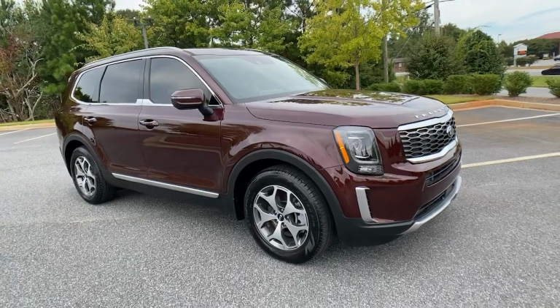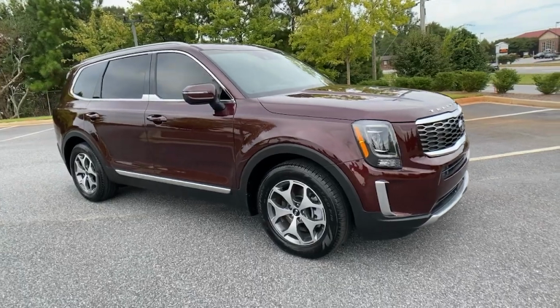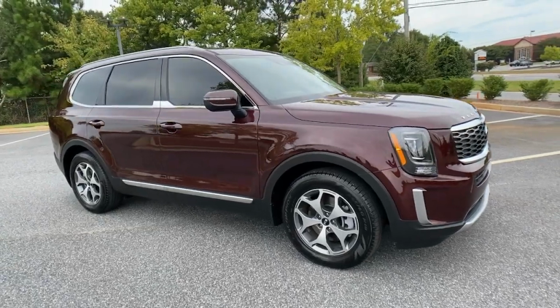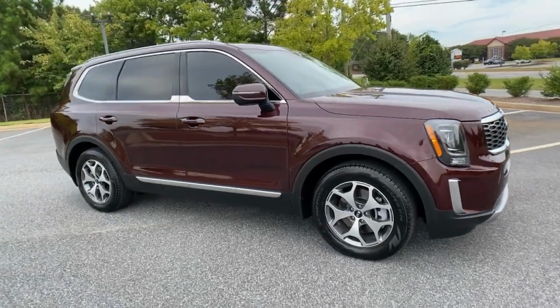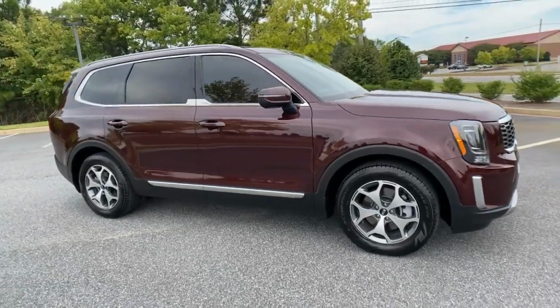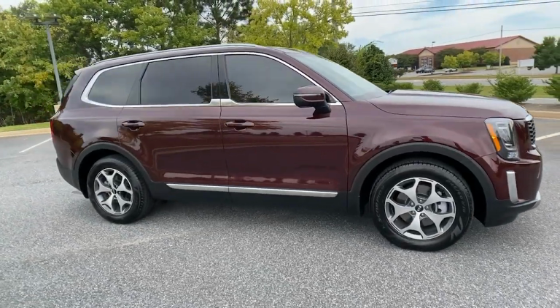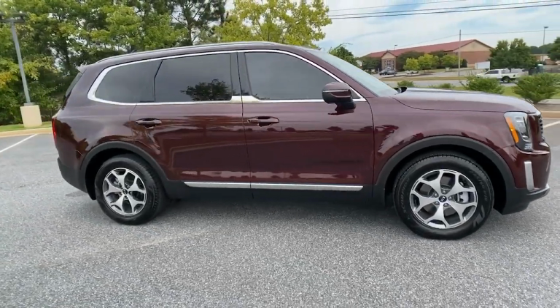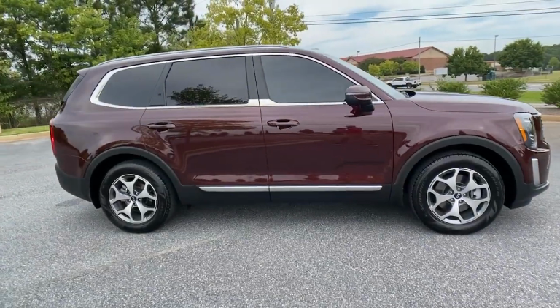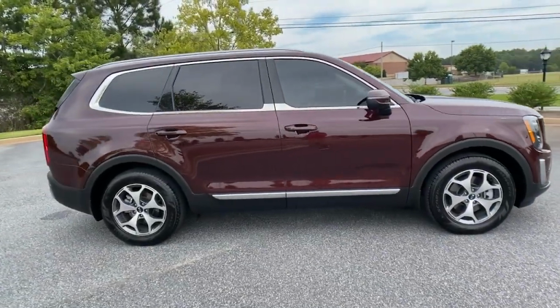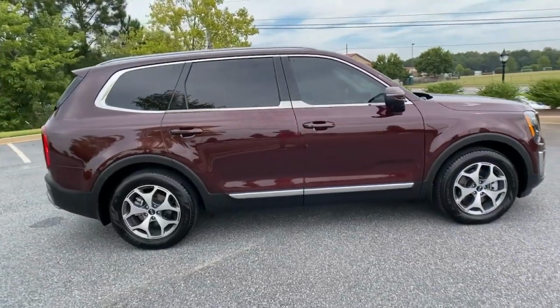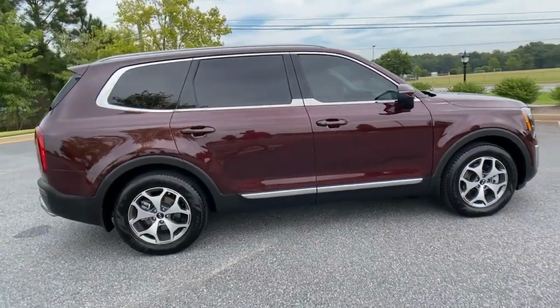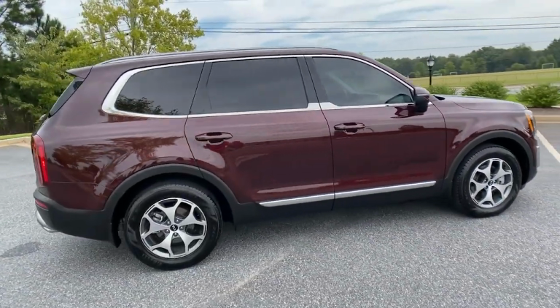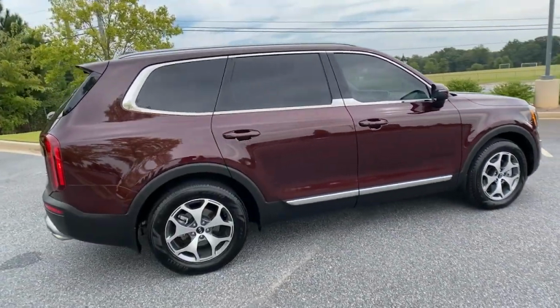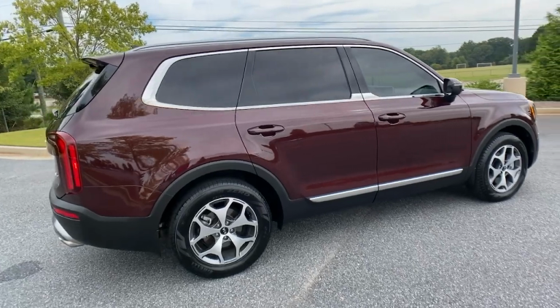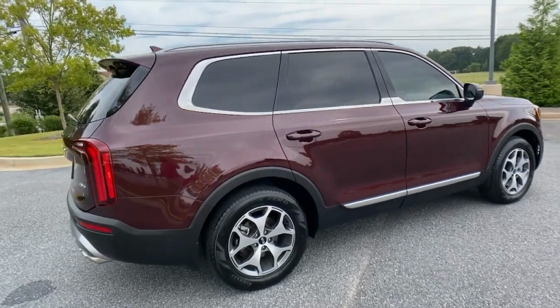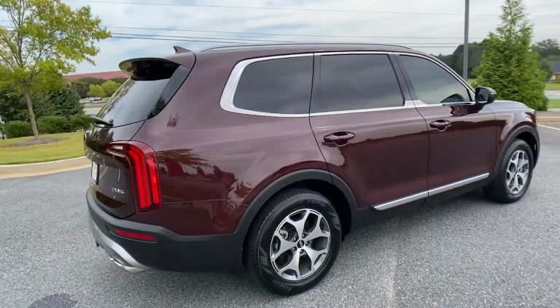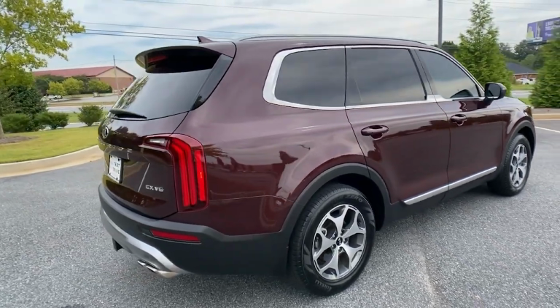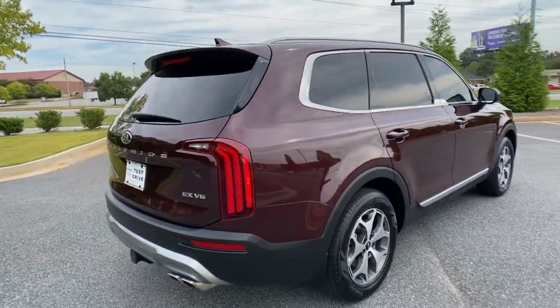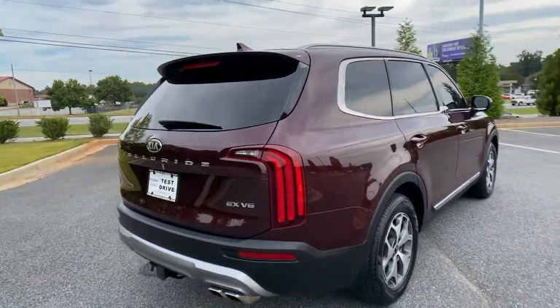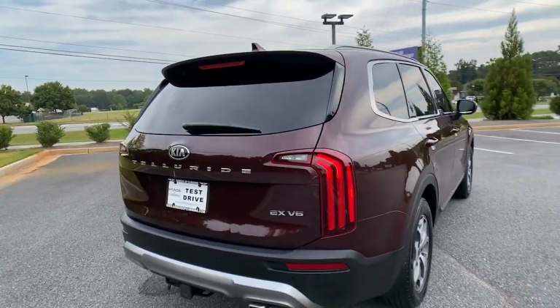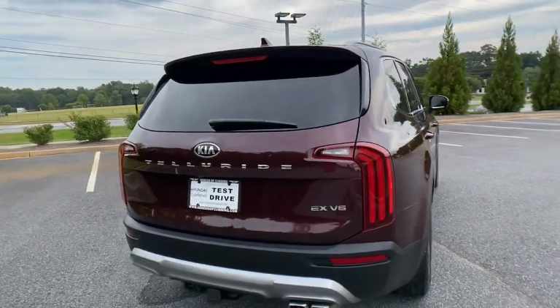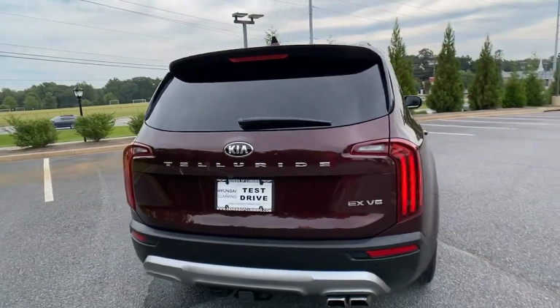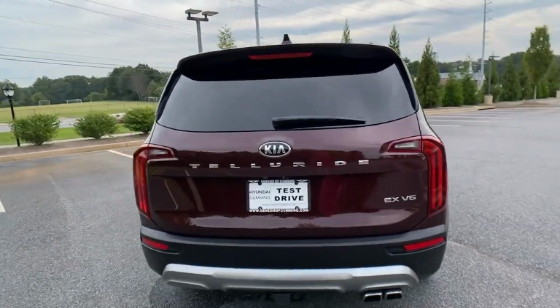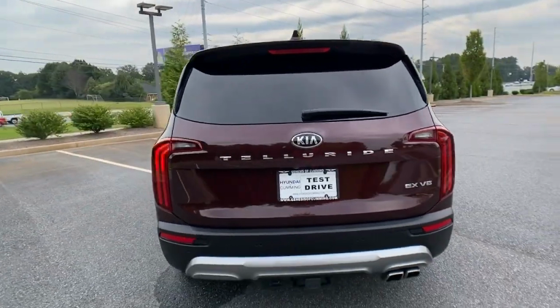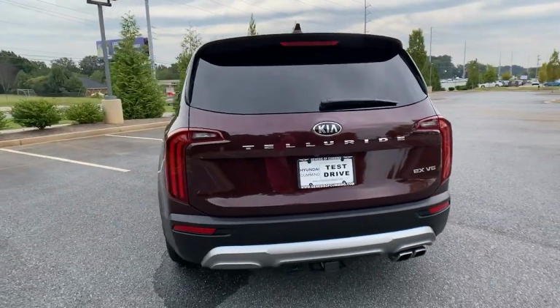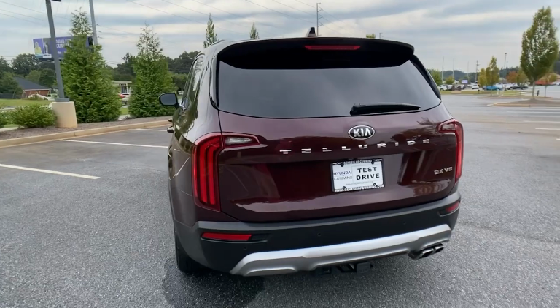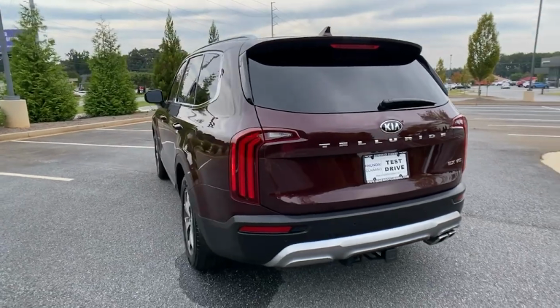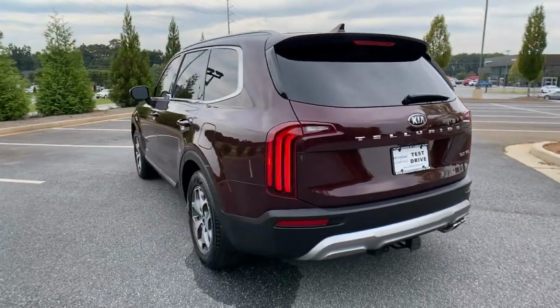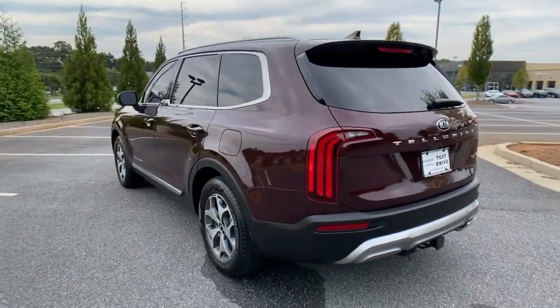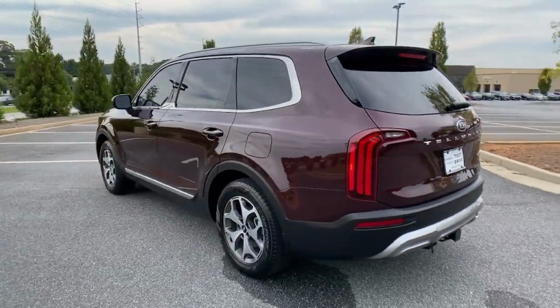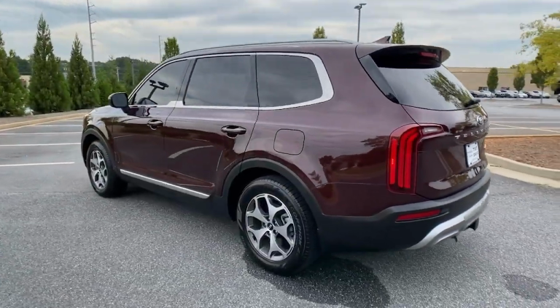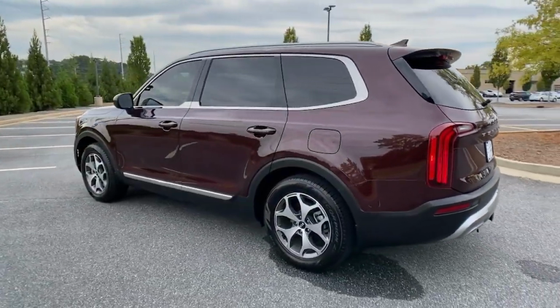Enjoy the view of this 2020 Kia Telluride. This vehicle is an outstanding buy with fewer than 20,000 miles on the odometer. Take a closer look at this striking and capable Telluride.